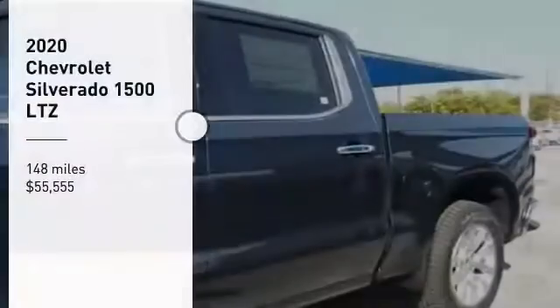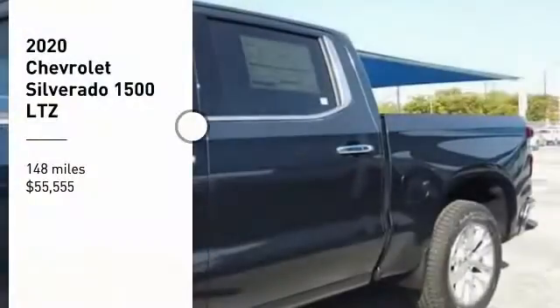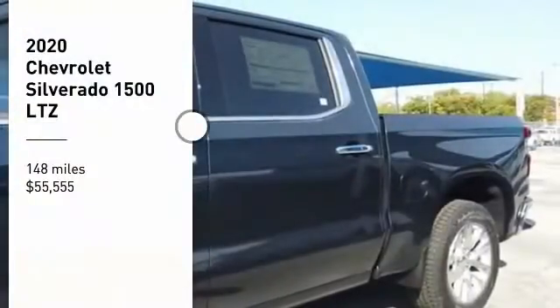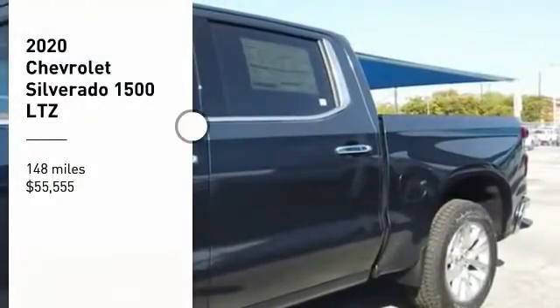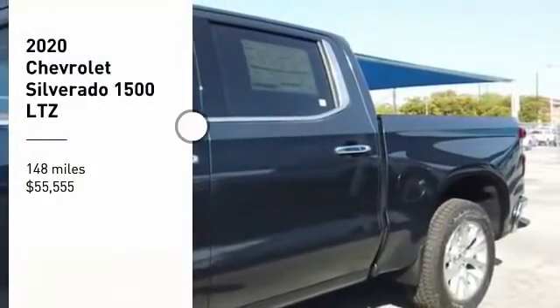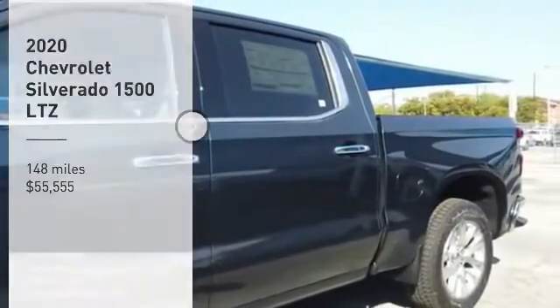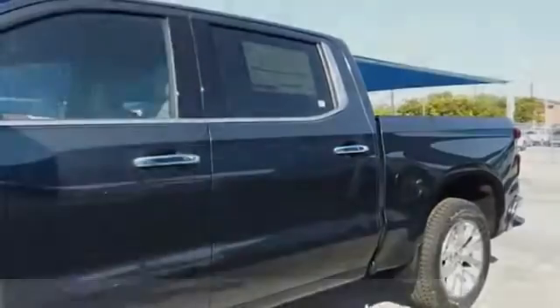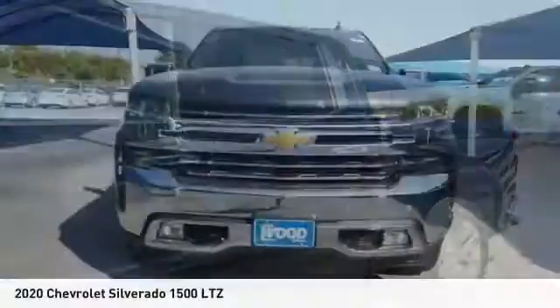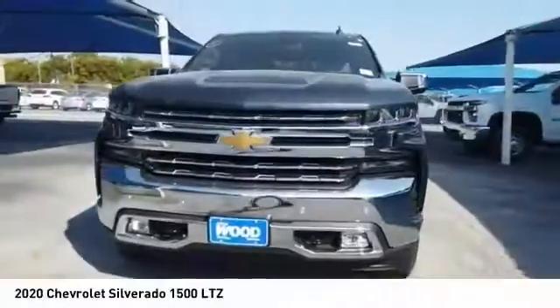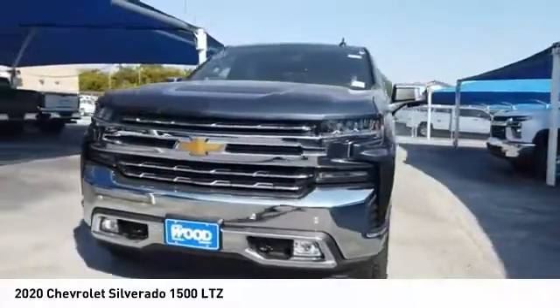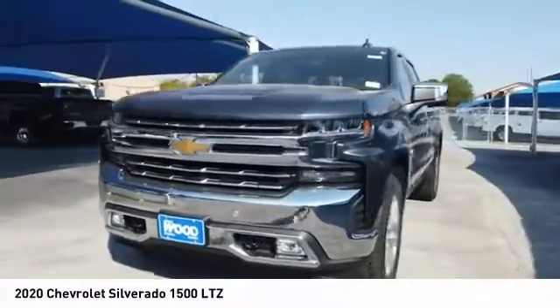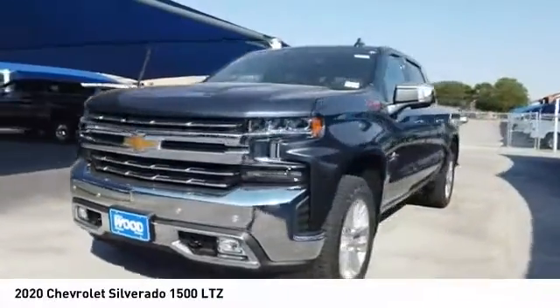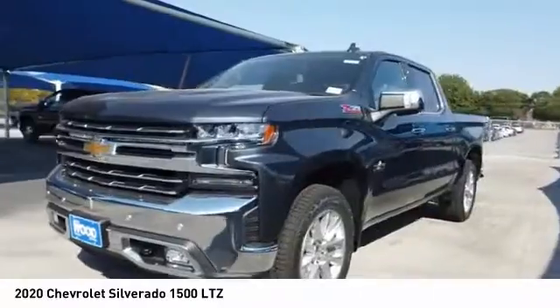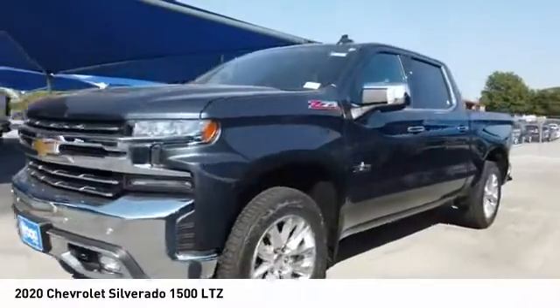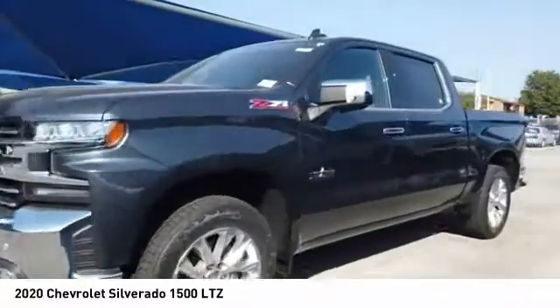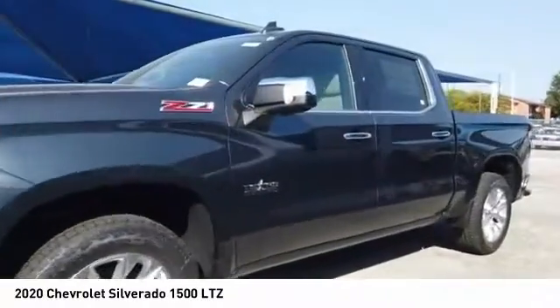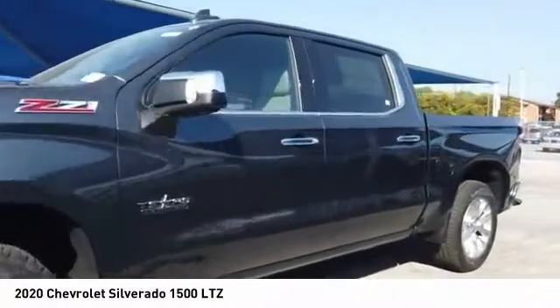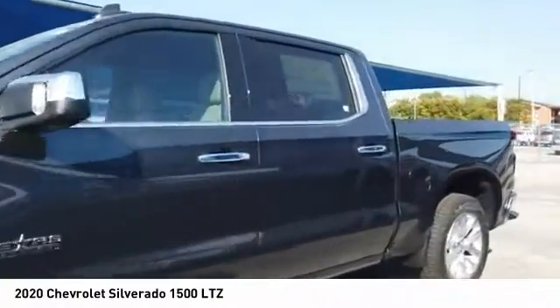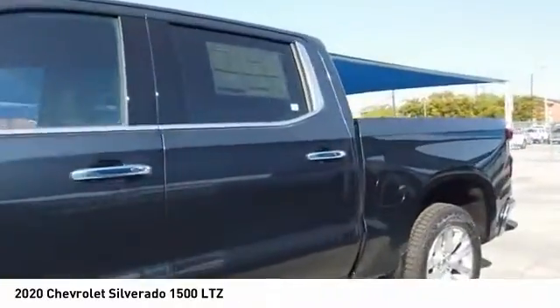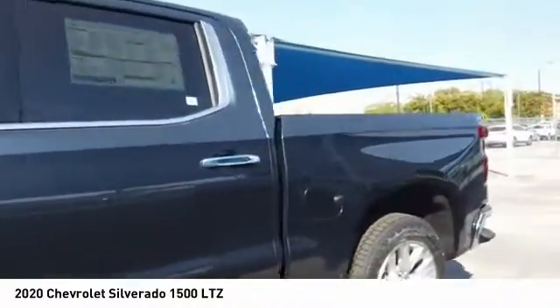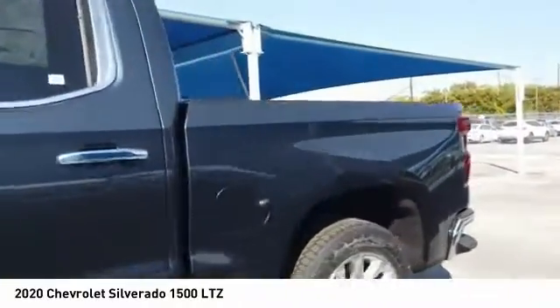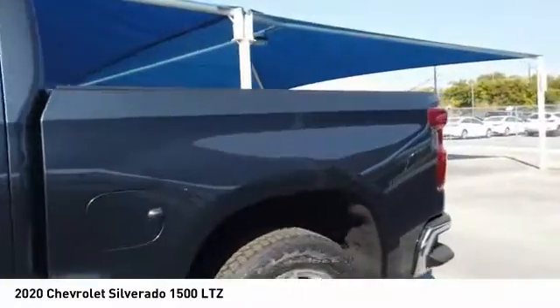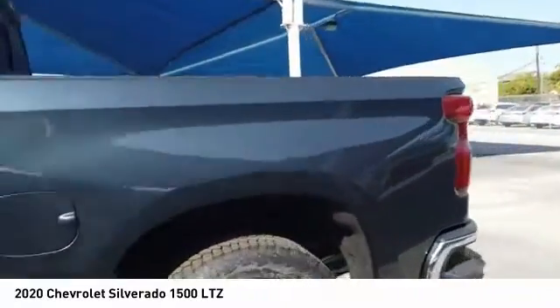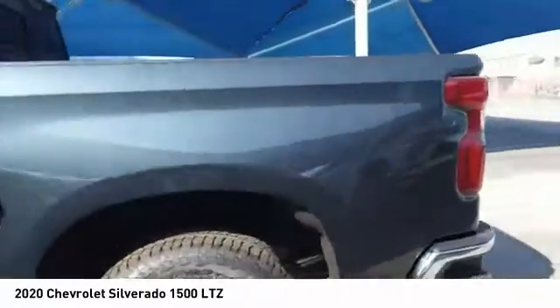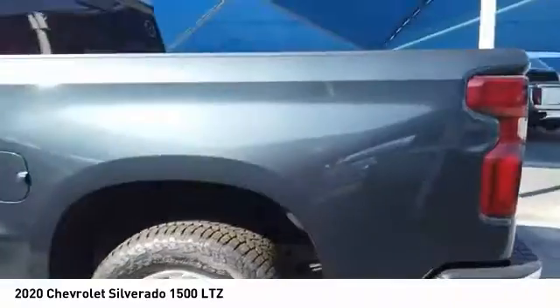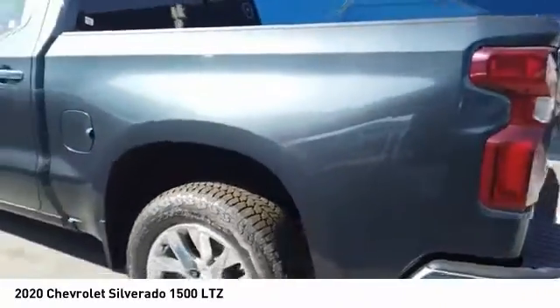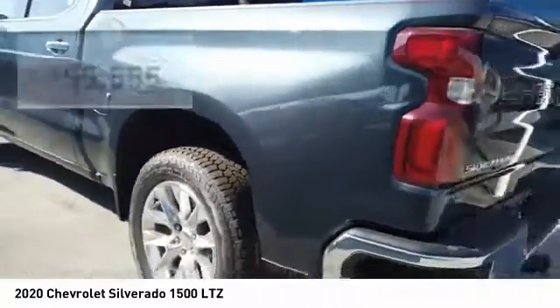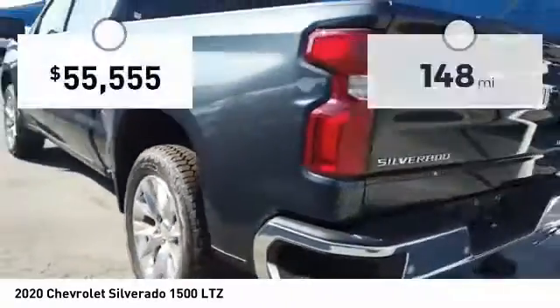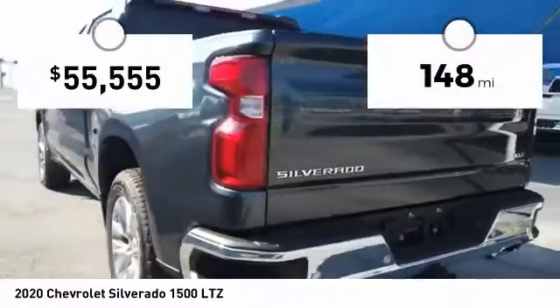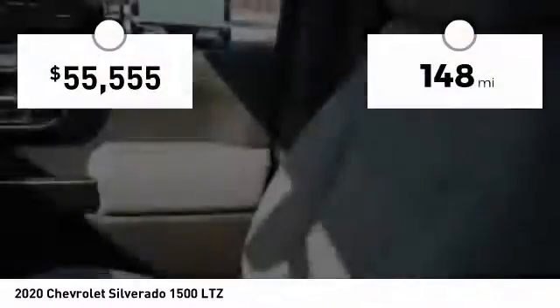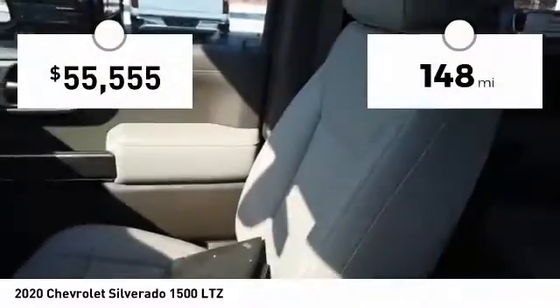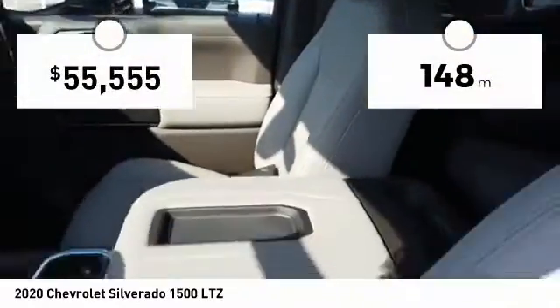Stop by and take a look at the 2020 Silverado 1500. The Chevy Silverado 1500 has the lowest cost of ownership of any full-size pickup. This vehicle has less than 200 miles.